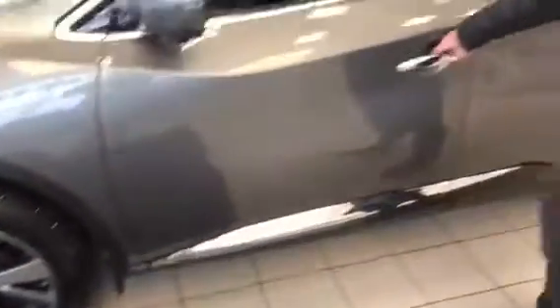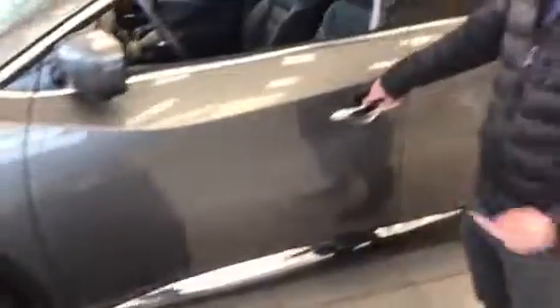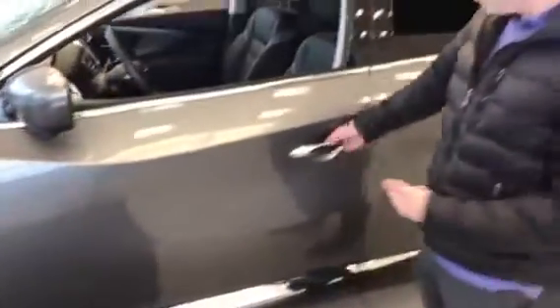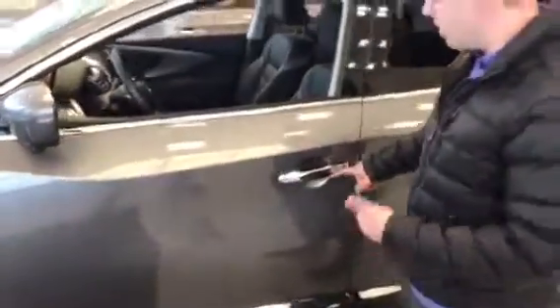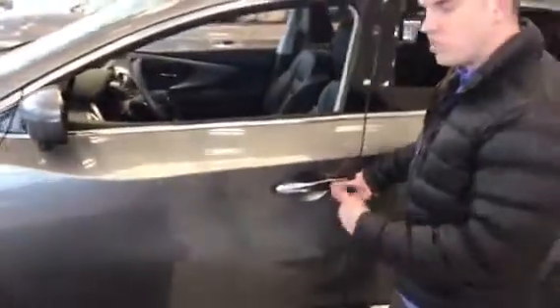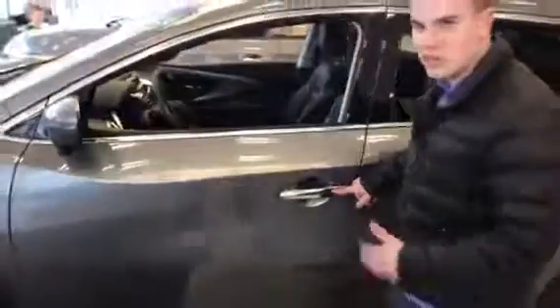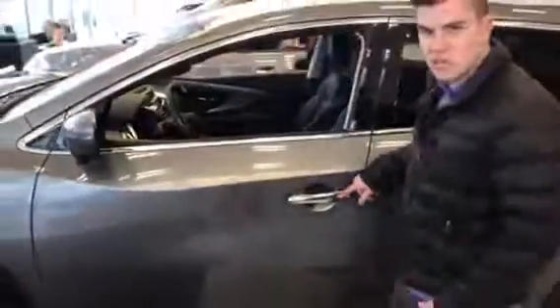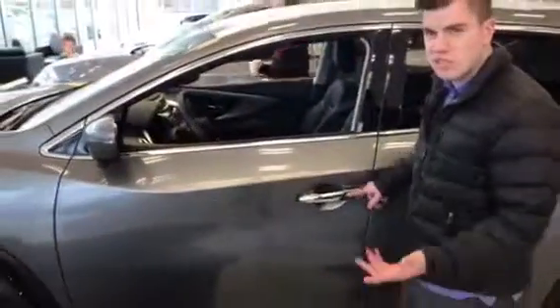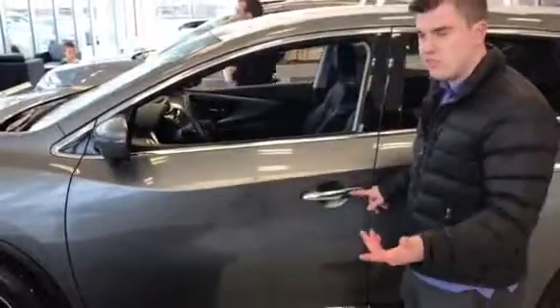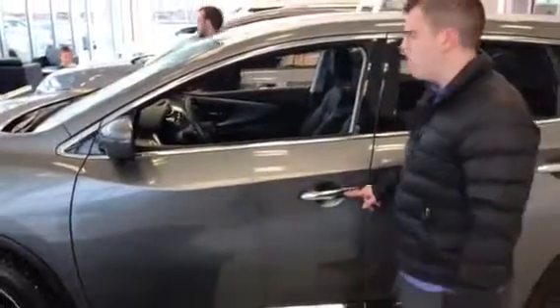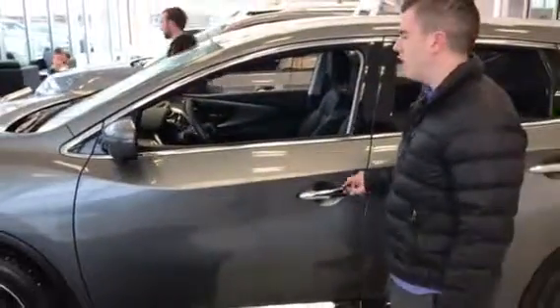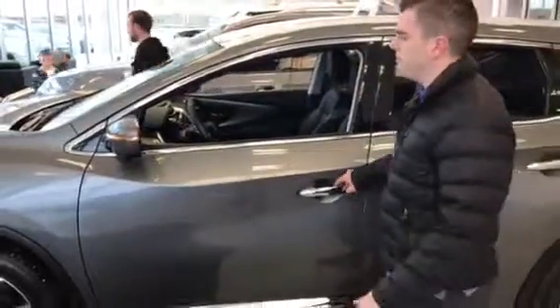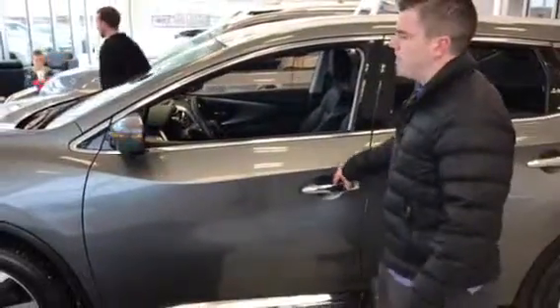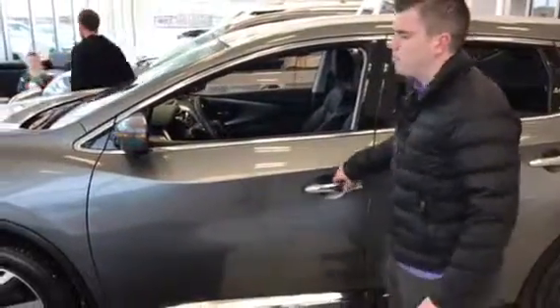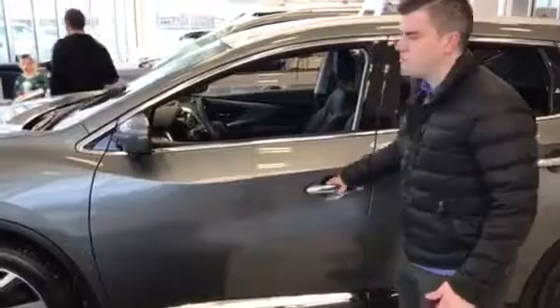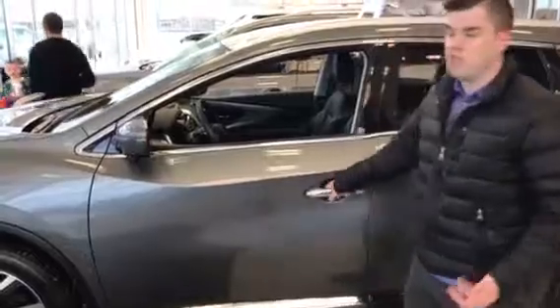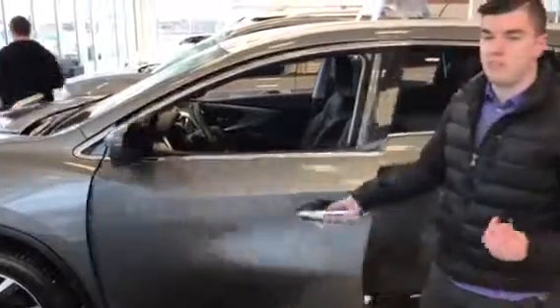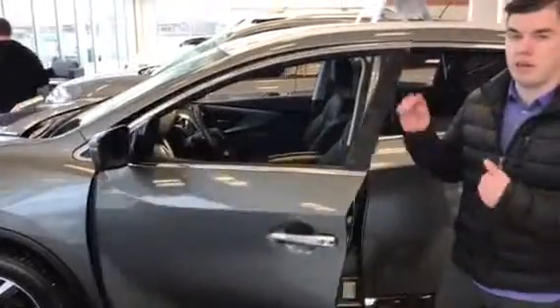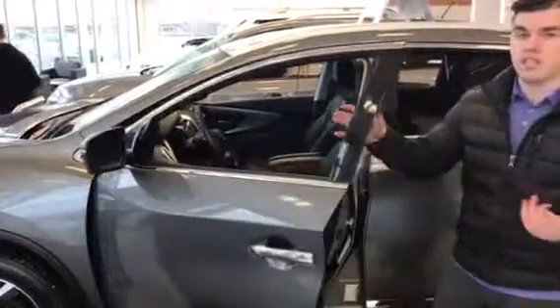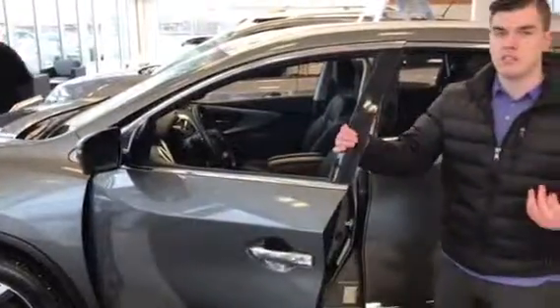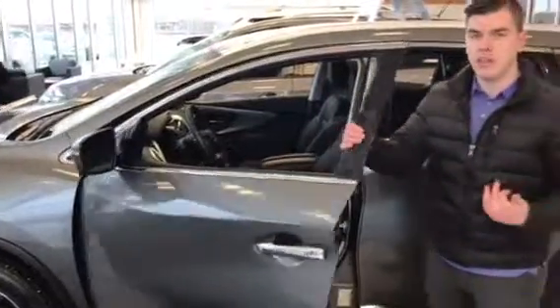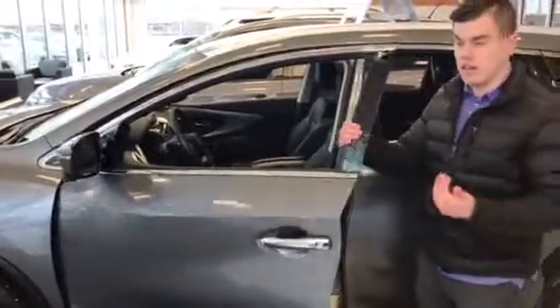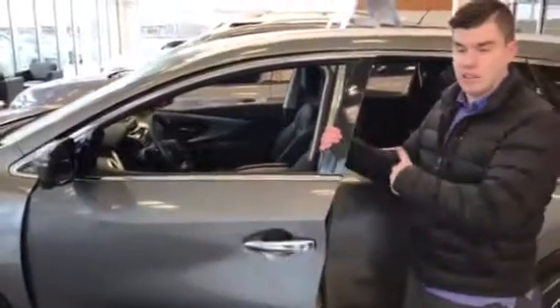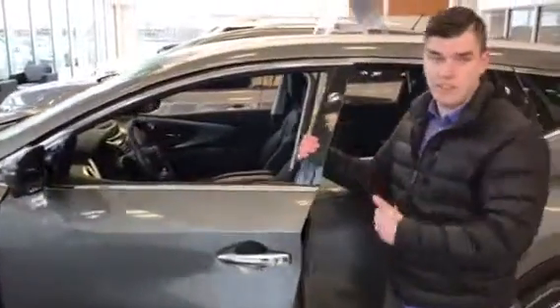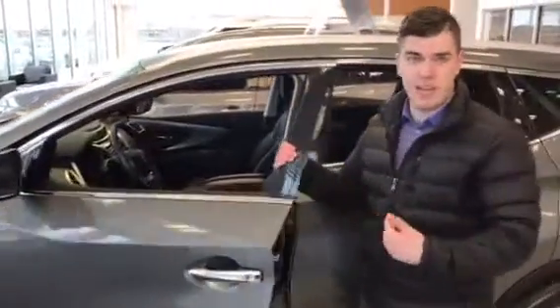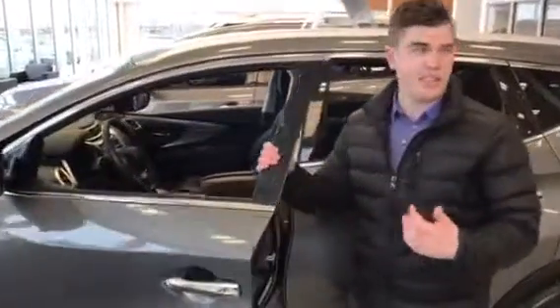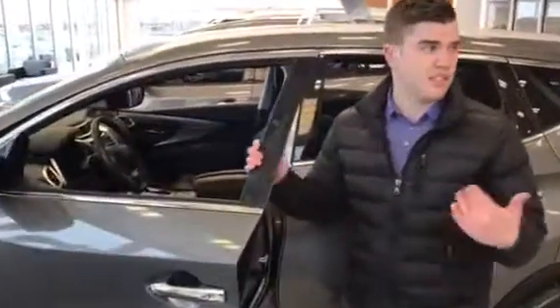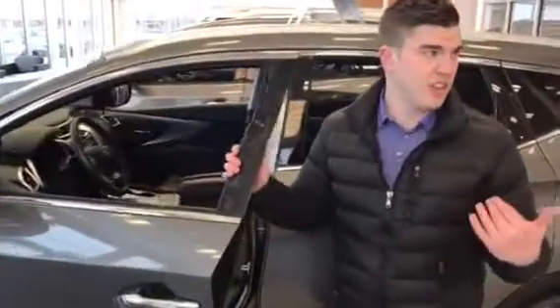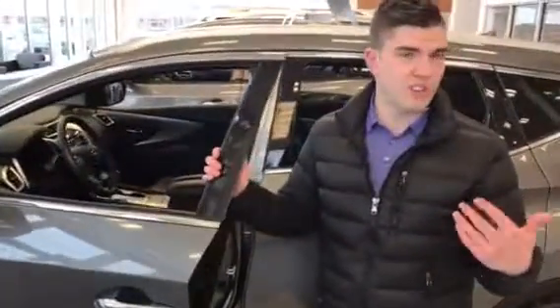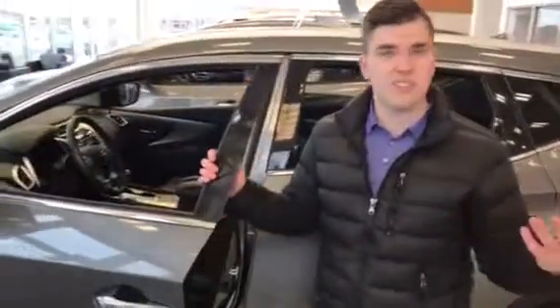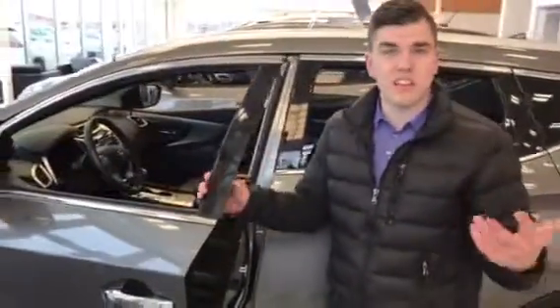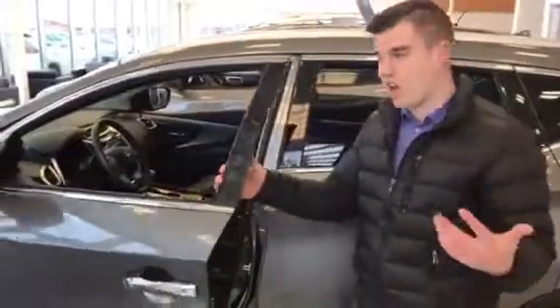I just locked the doors because the keys are in my pocket. What's really cool is if you keep your keys in your pocket and the vehicle accidentally tries to lock the doors, they're not going to lock.